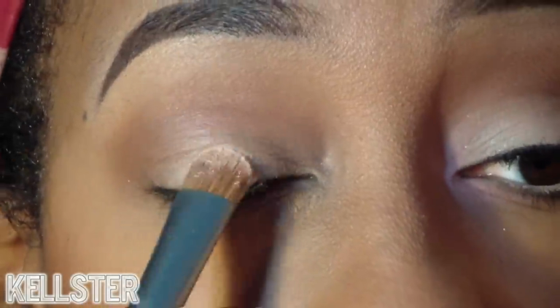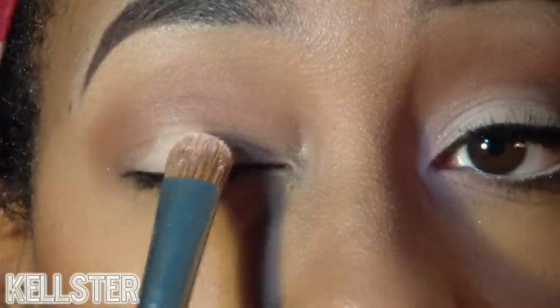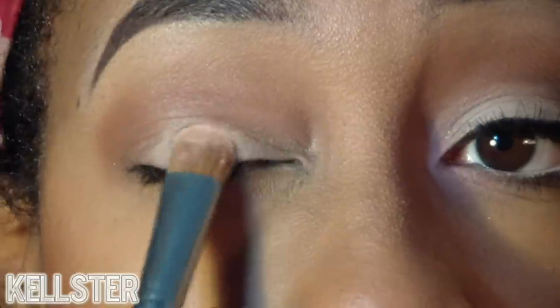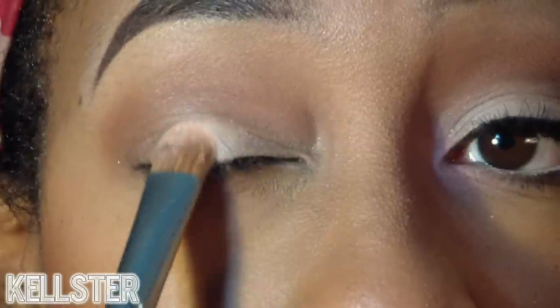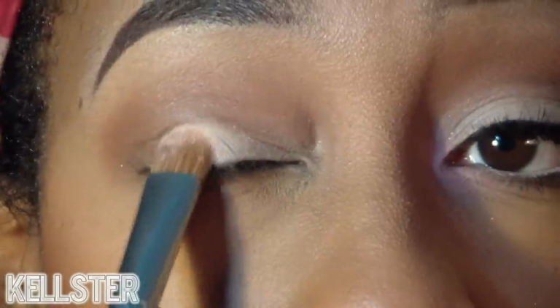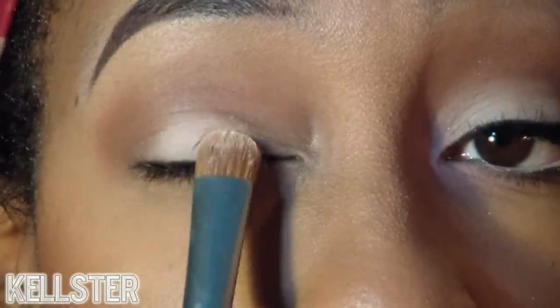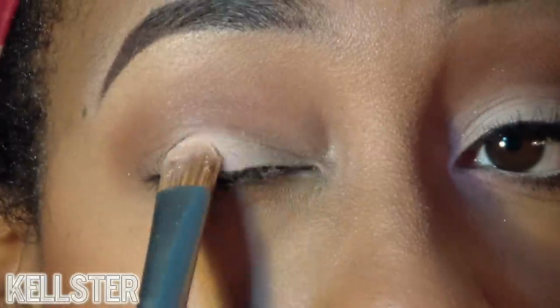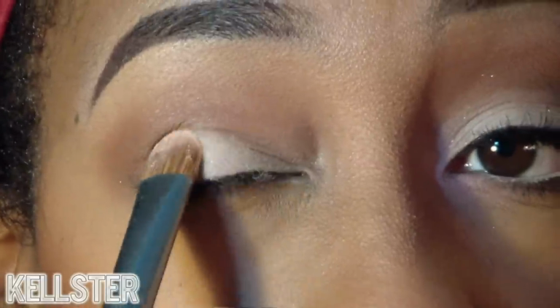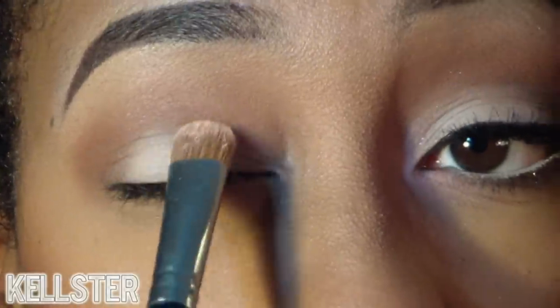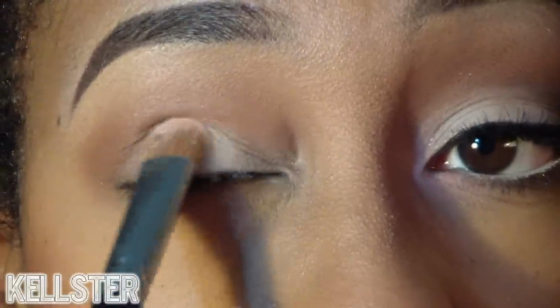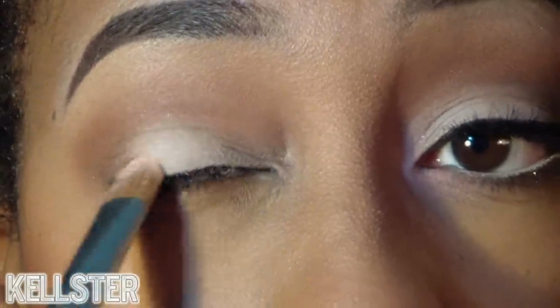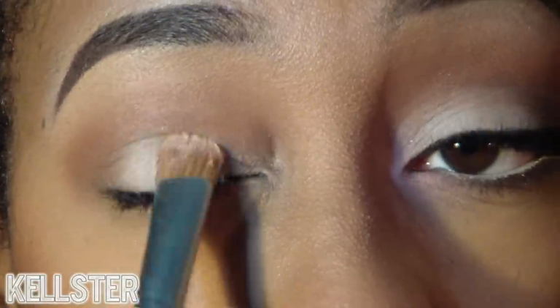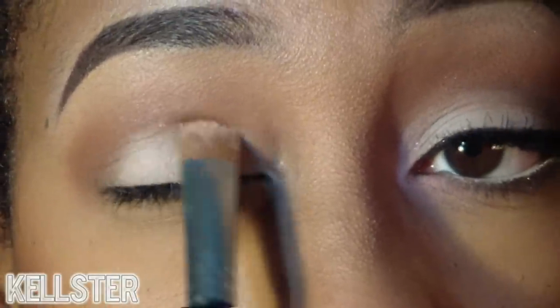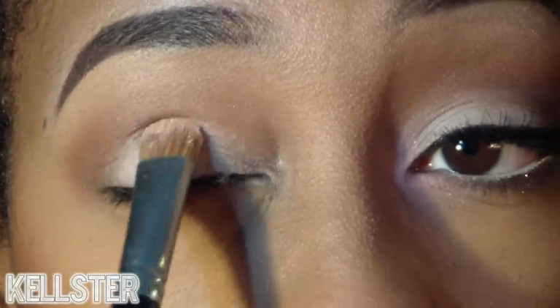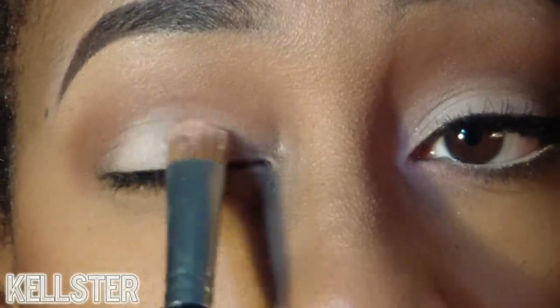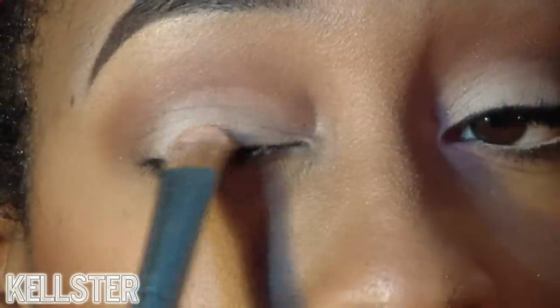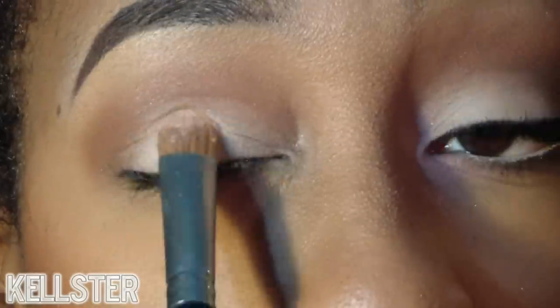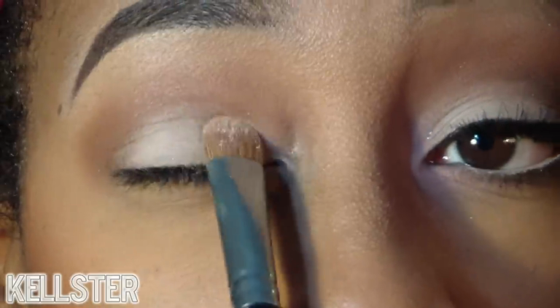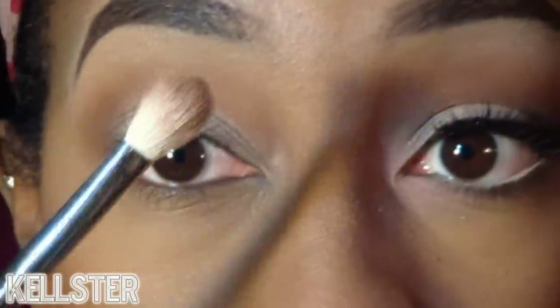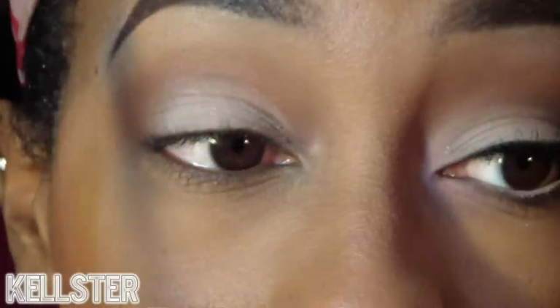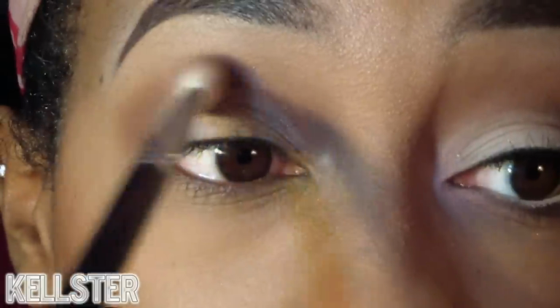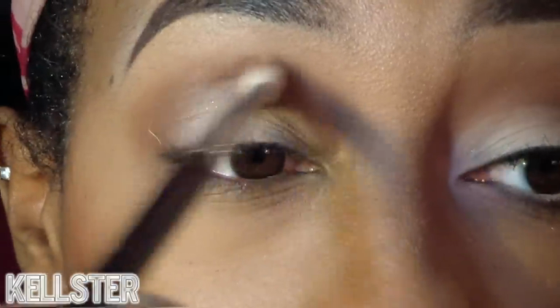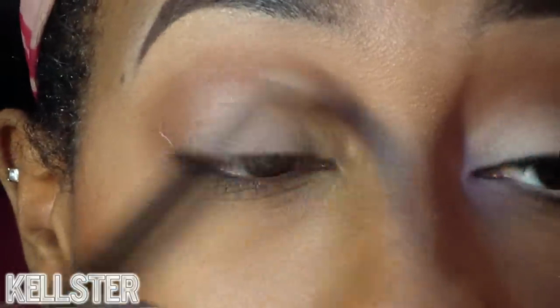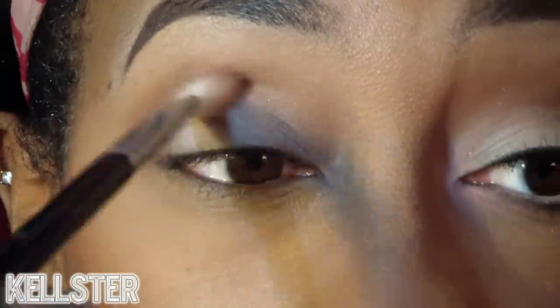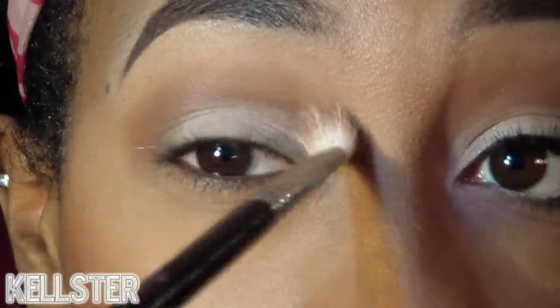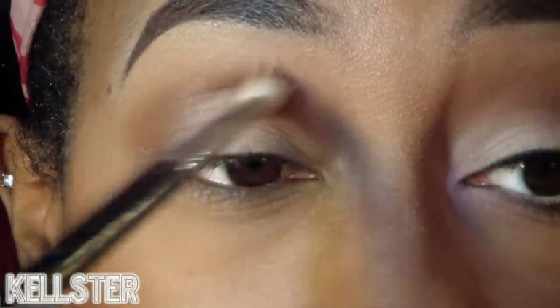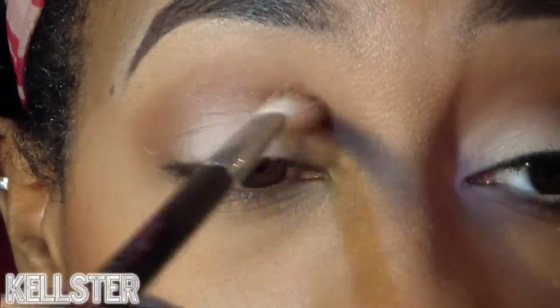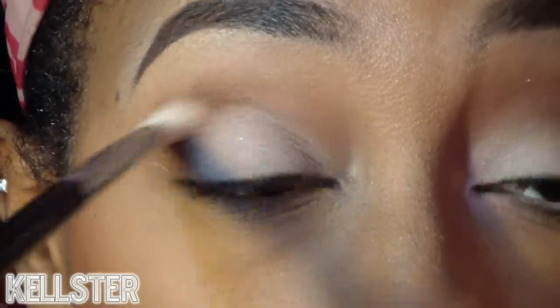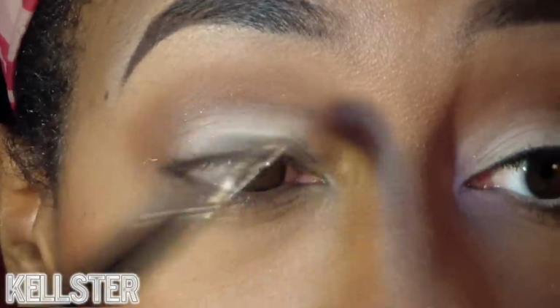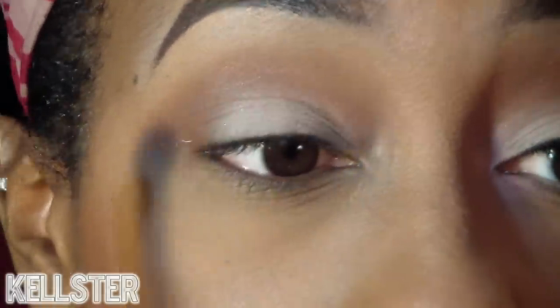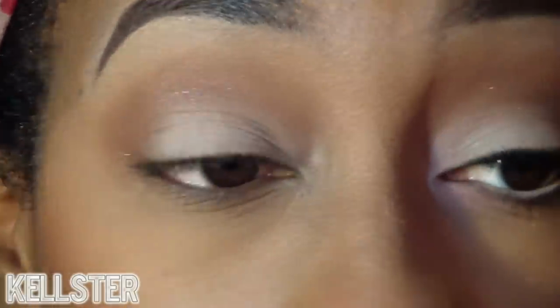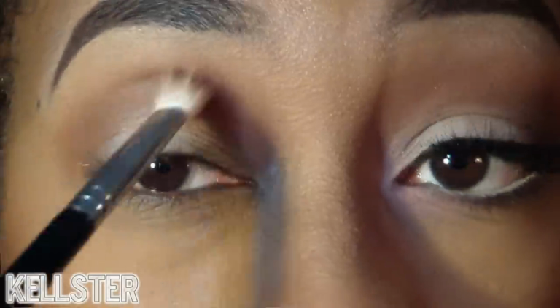Now I'm going to take this really pretty light shimmery, taupey kind of color and apply it on the lid using padding motions. Now I'm blending it out with the crease shade.